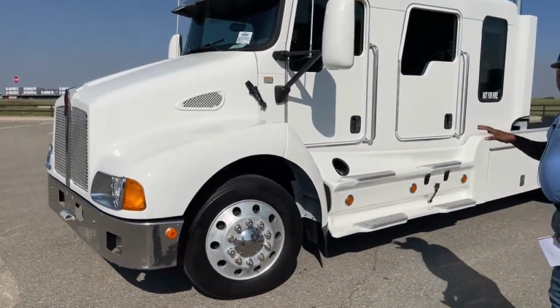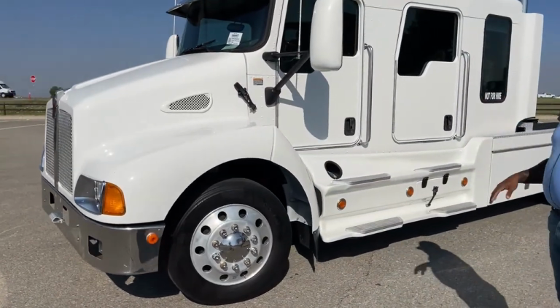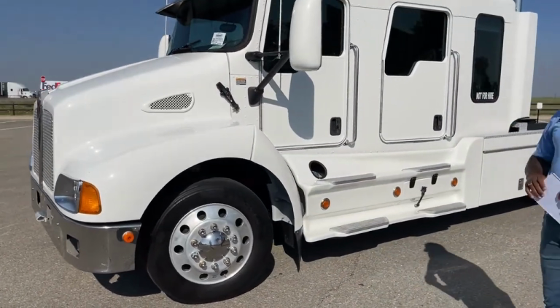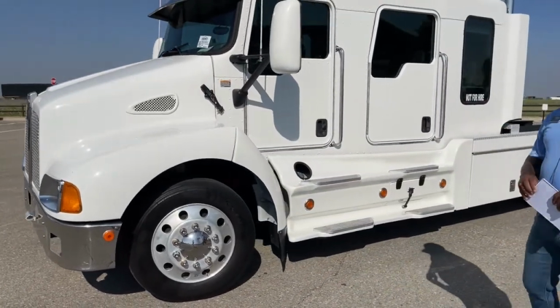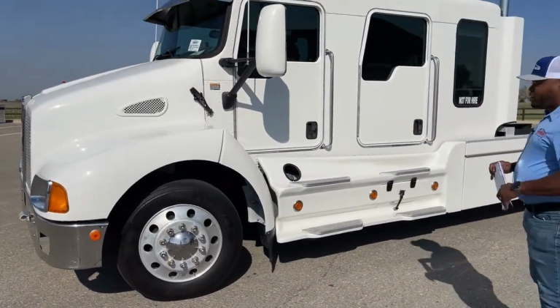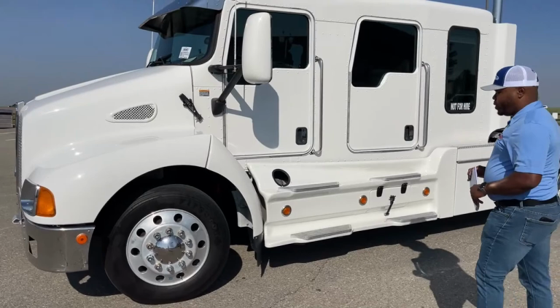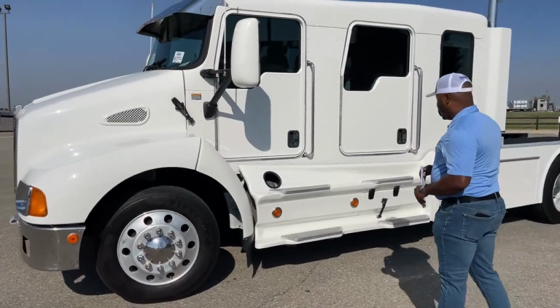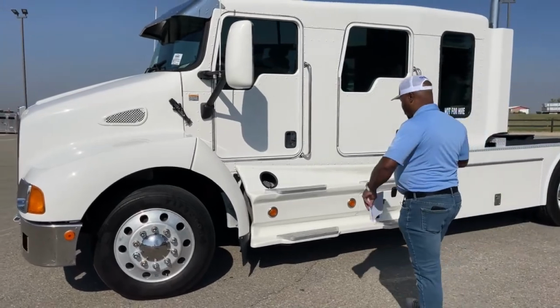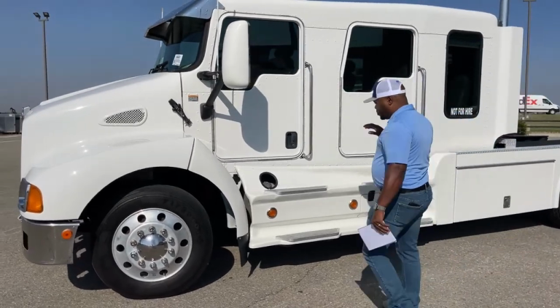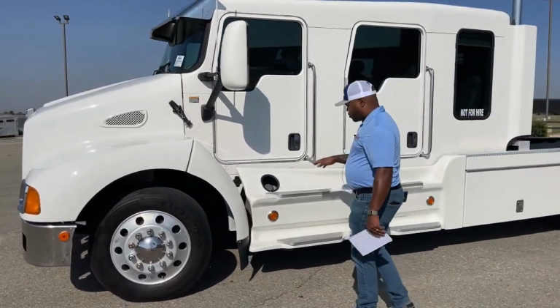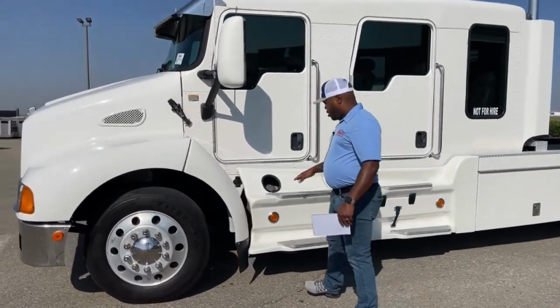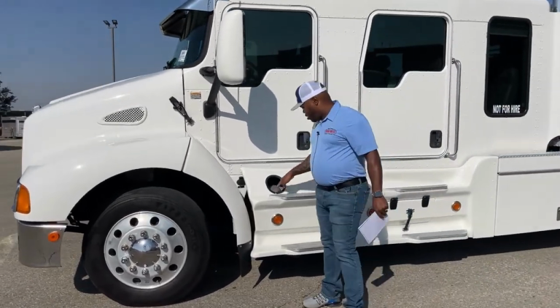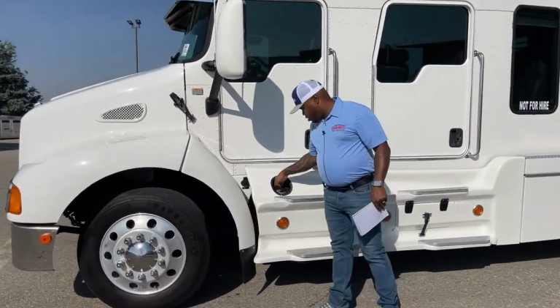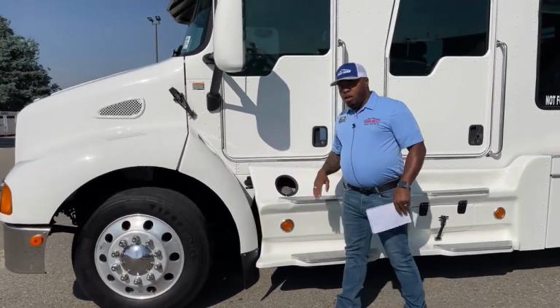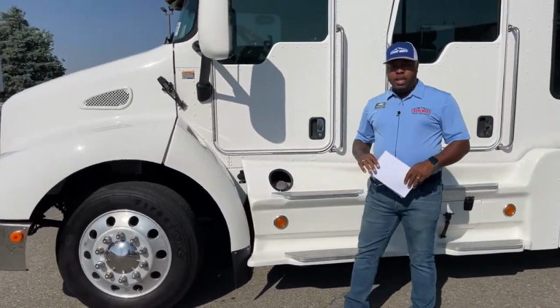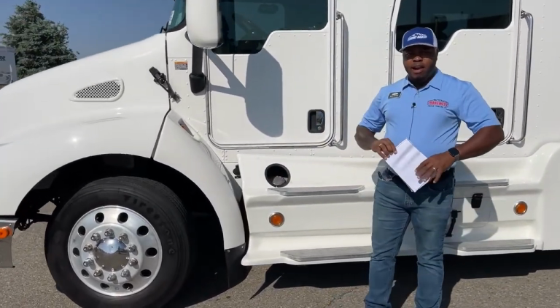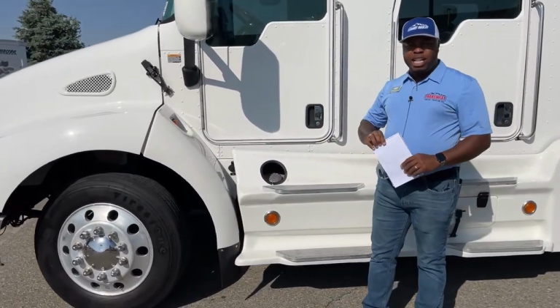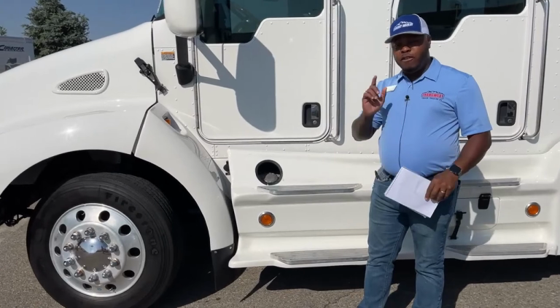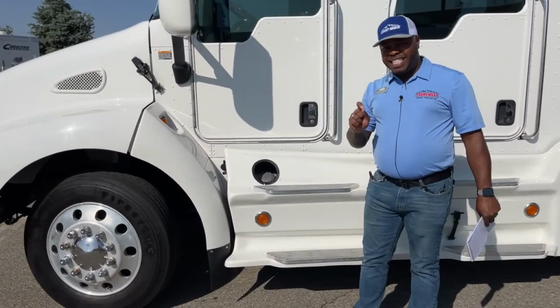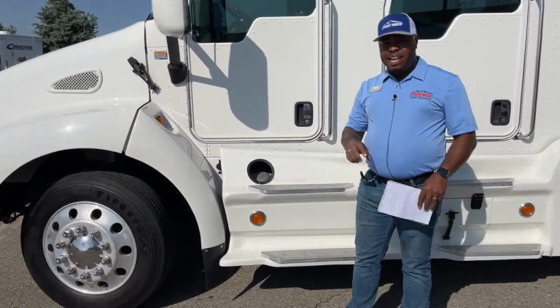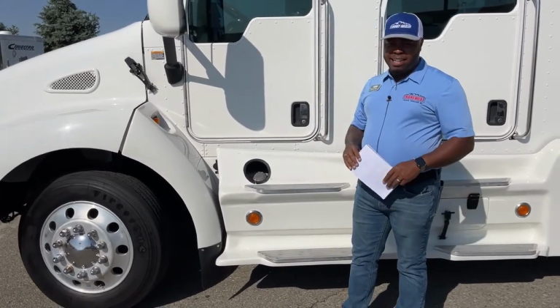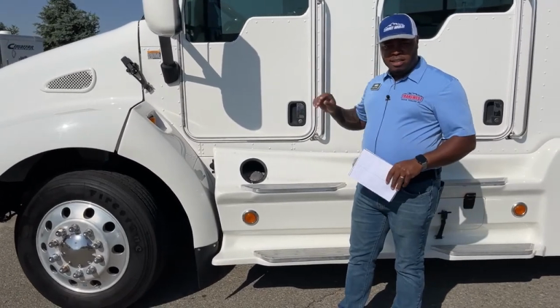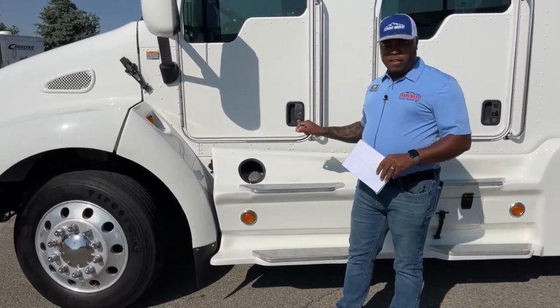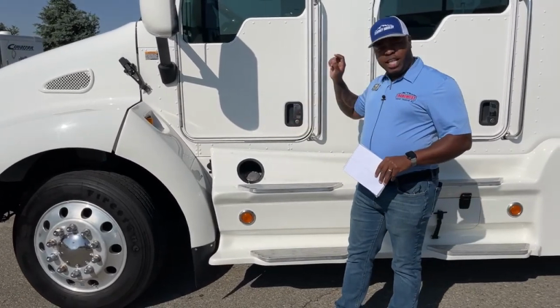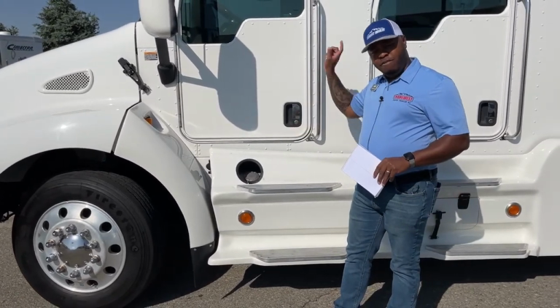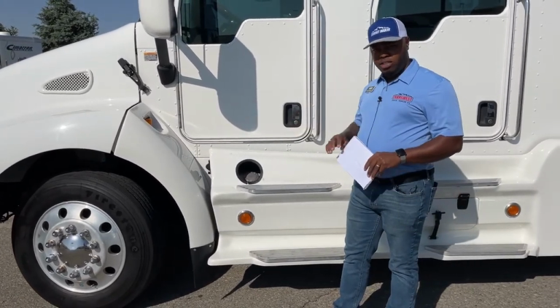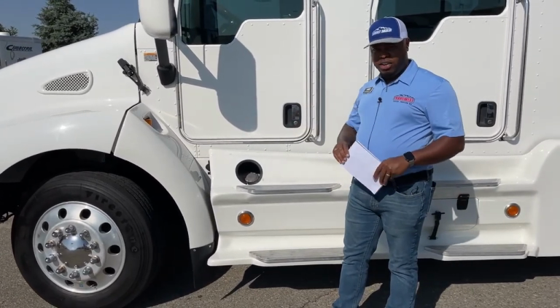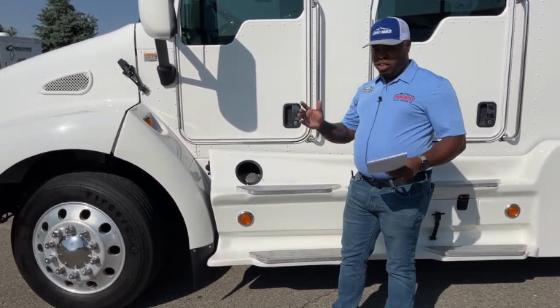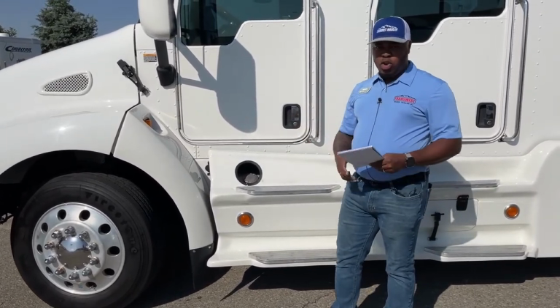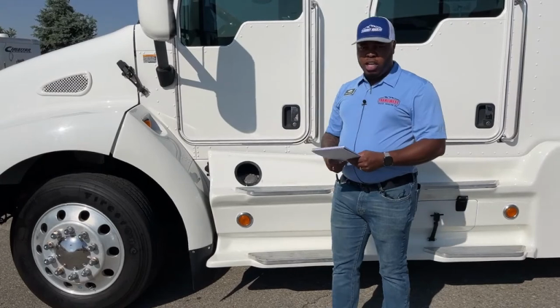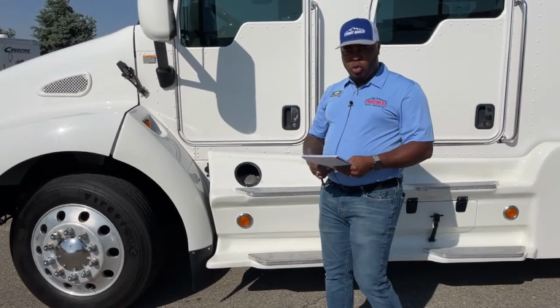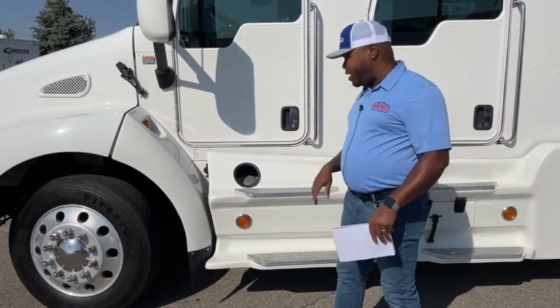This unit is pre-DEF, so there's no DEF fluid on this one. We've got two 56-gallon tanks — 56 on this side, 56 on the other — for a total of 112 gallons.